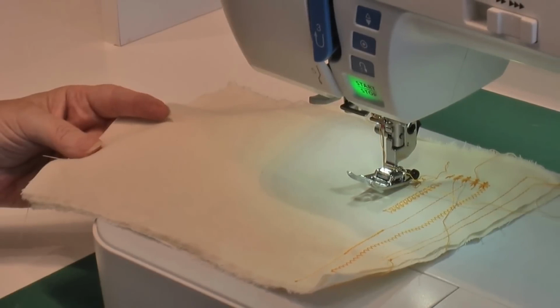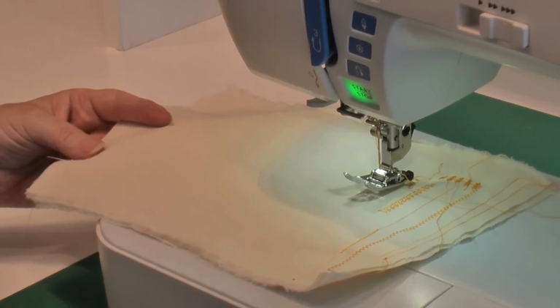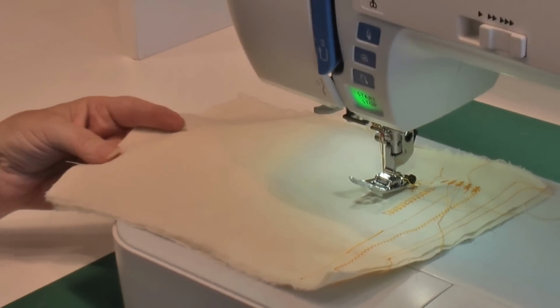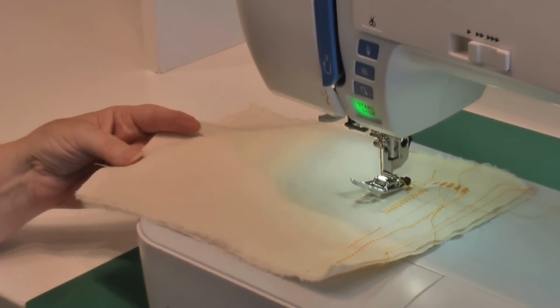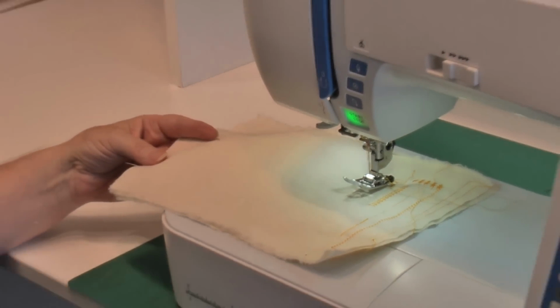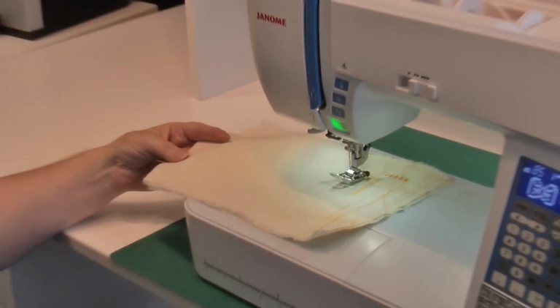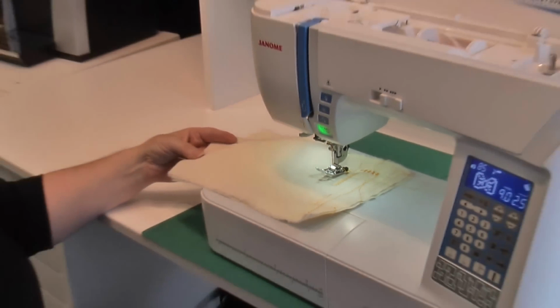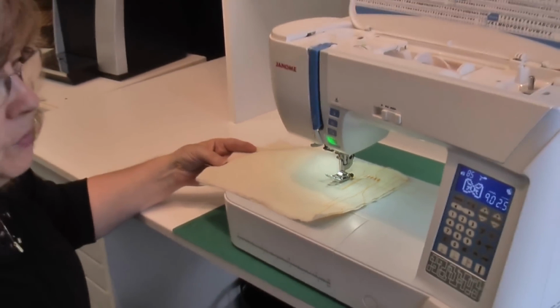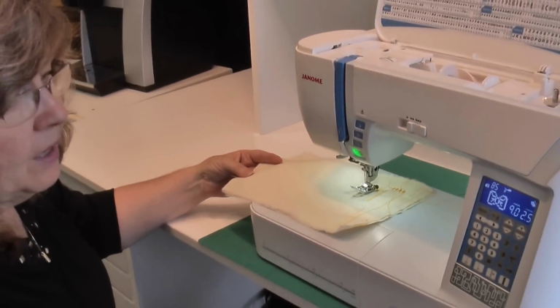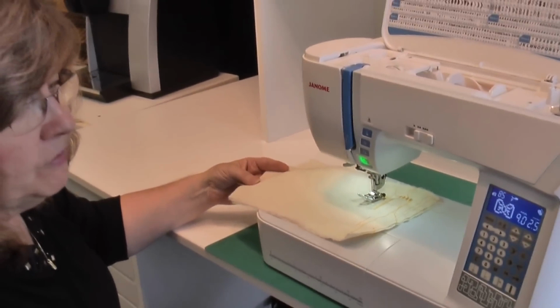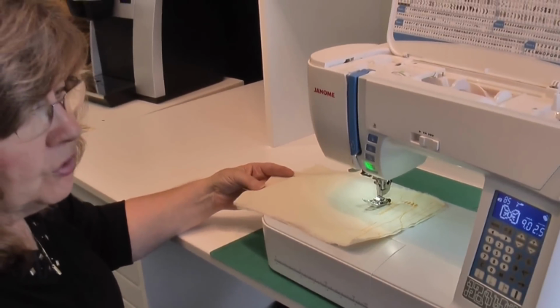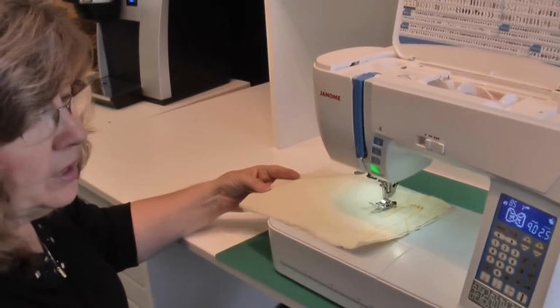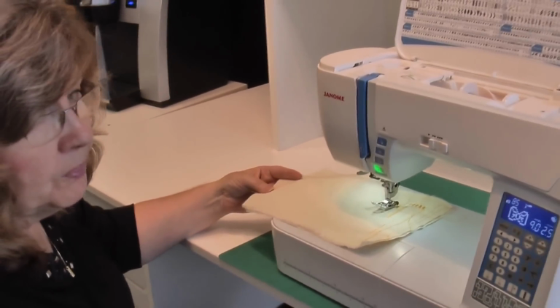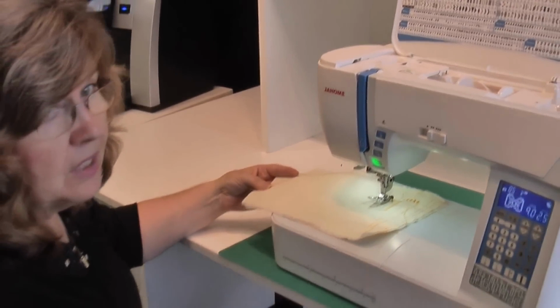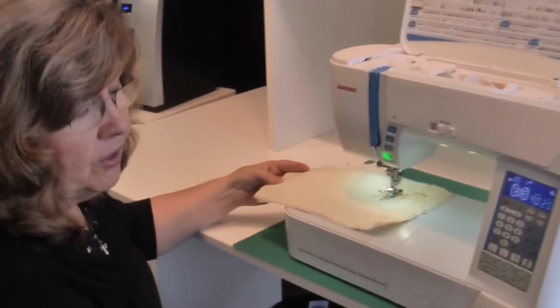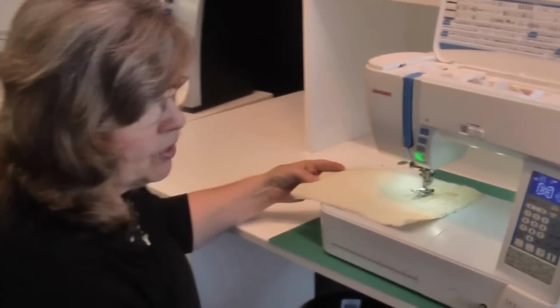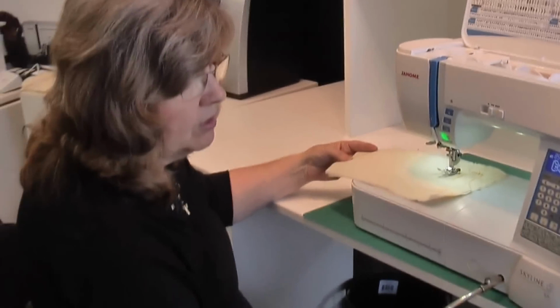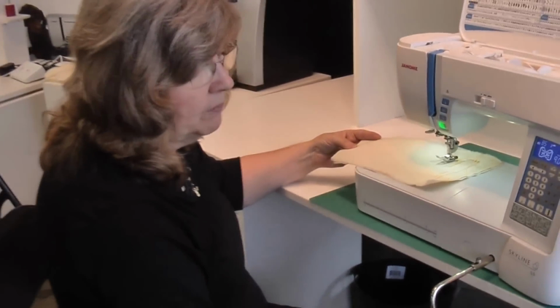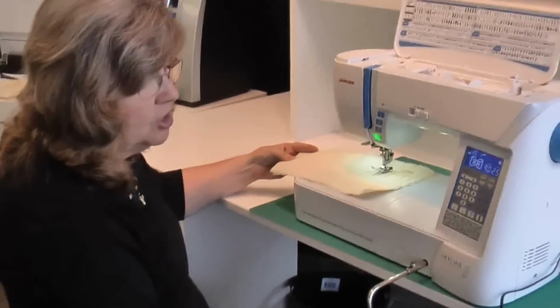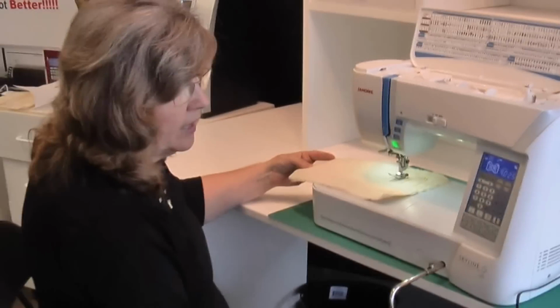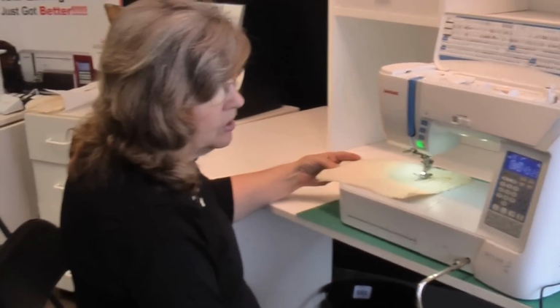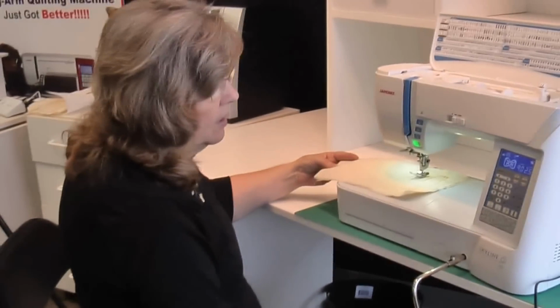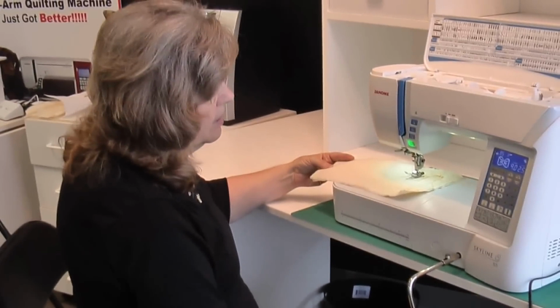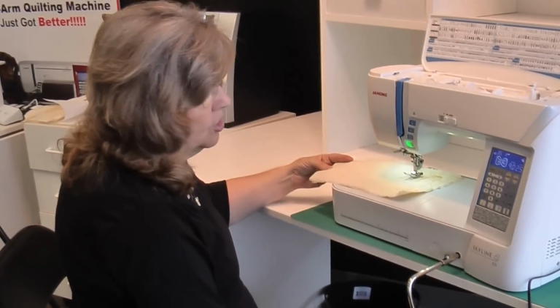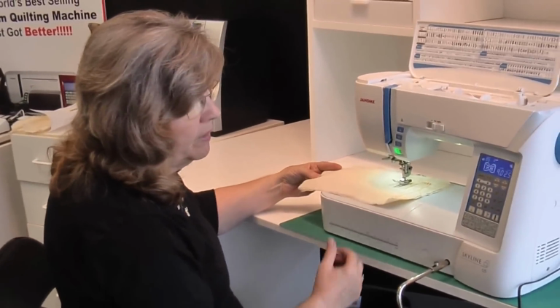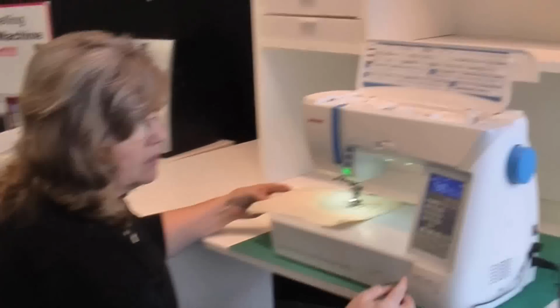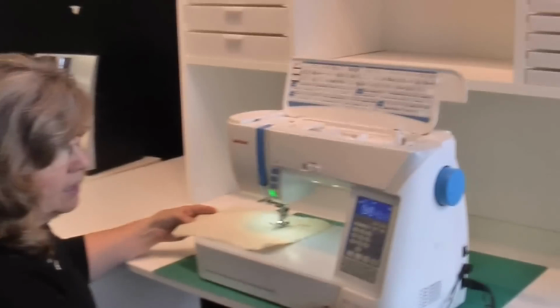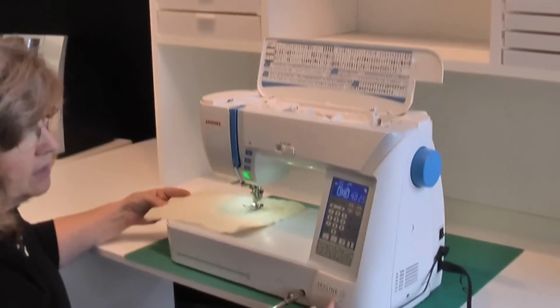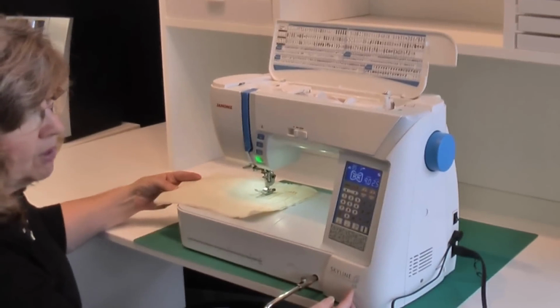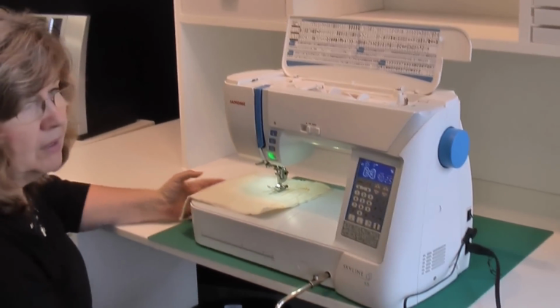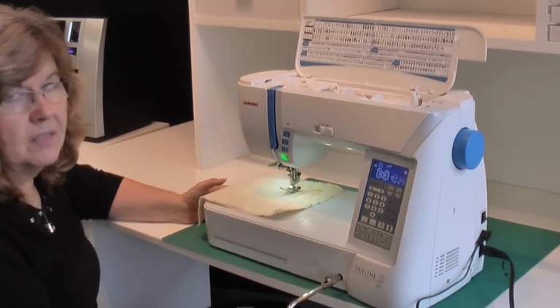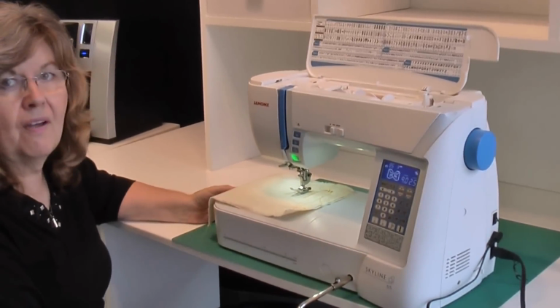We have this in the store already and we have inventory. The price is very attractive — come in and check it out. That's the Janome Skyline Model S5.